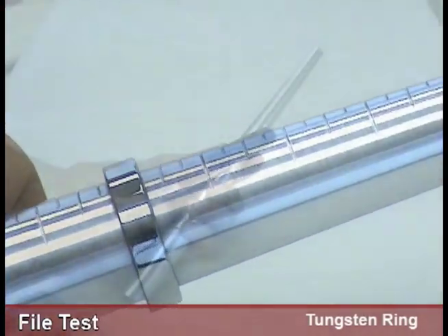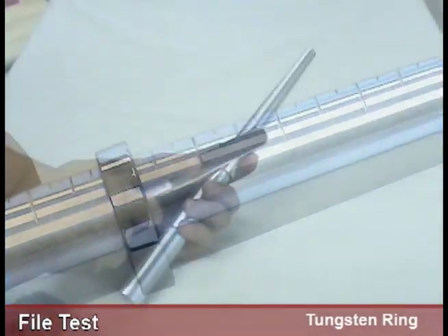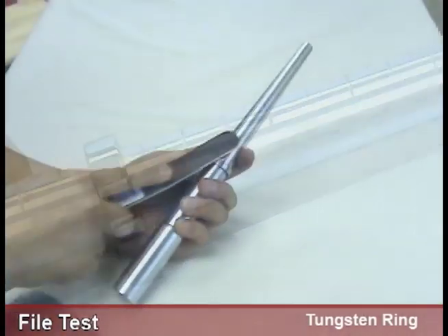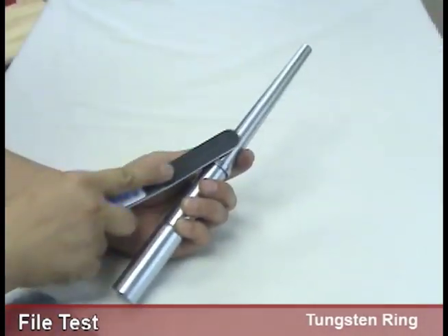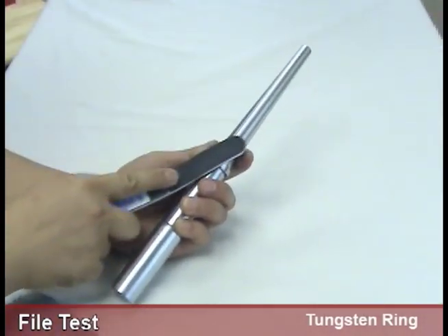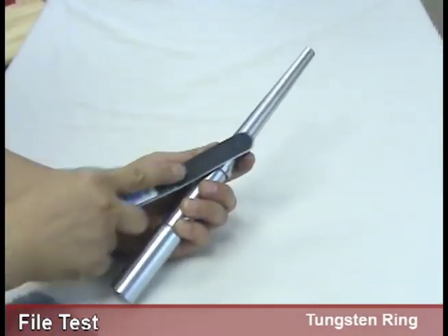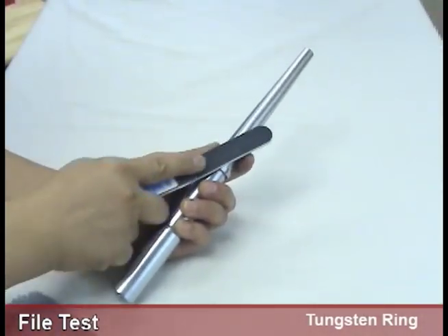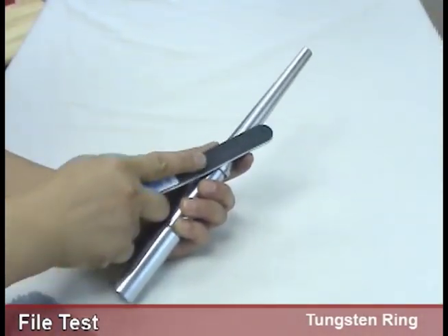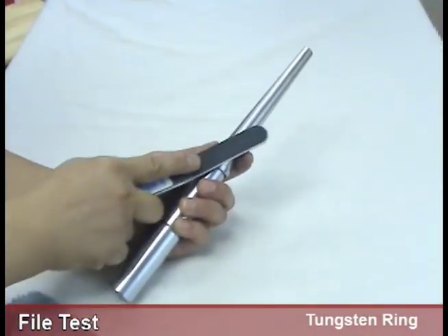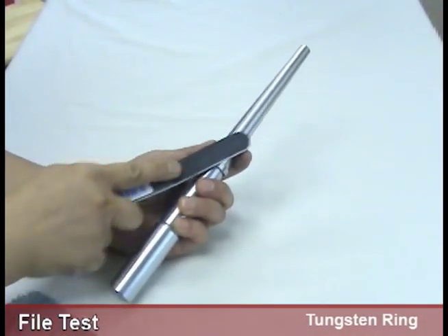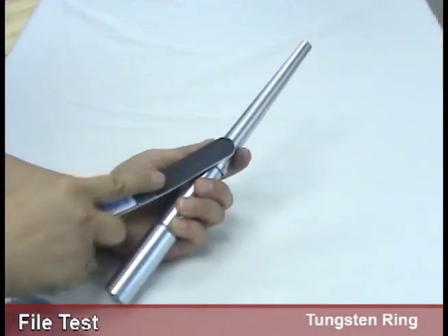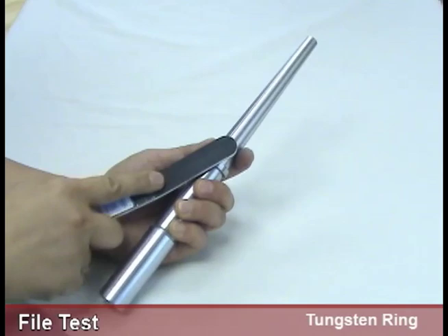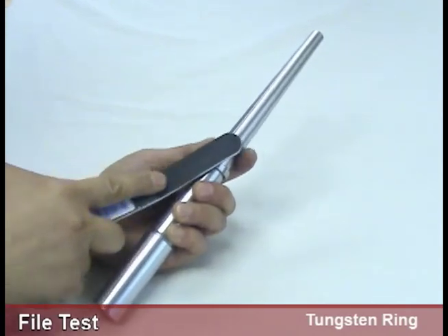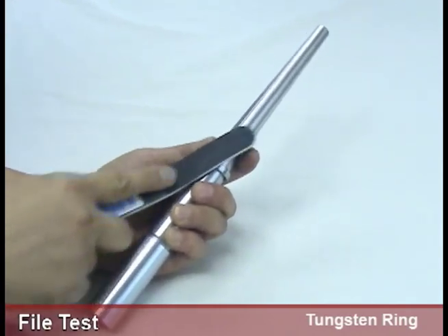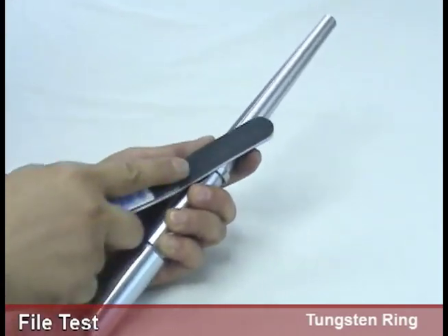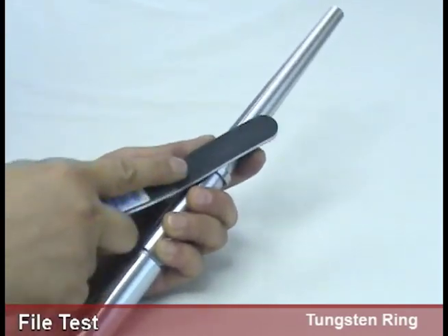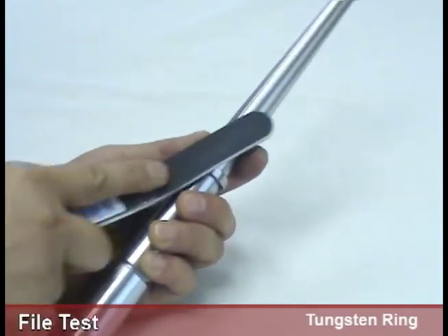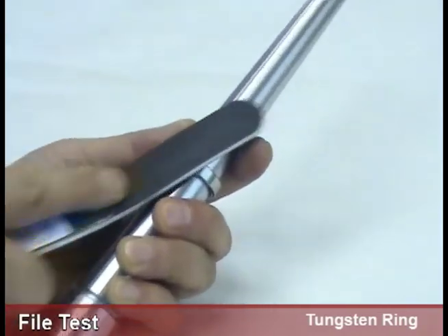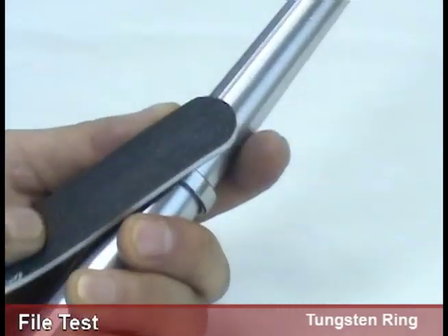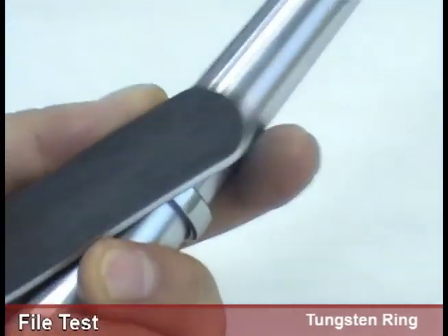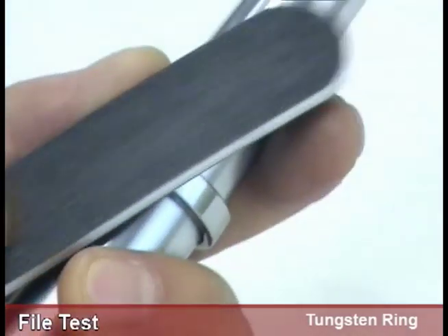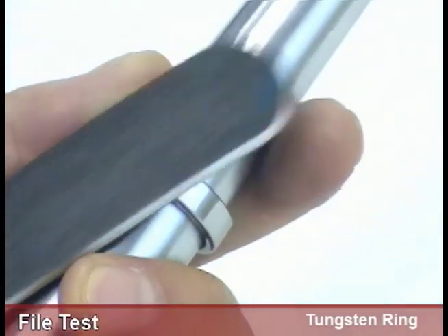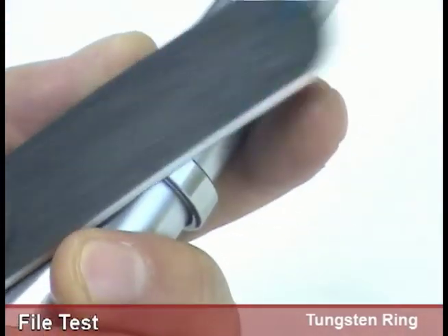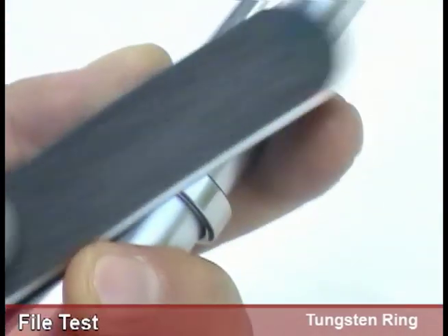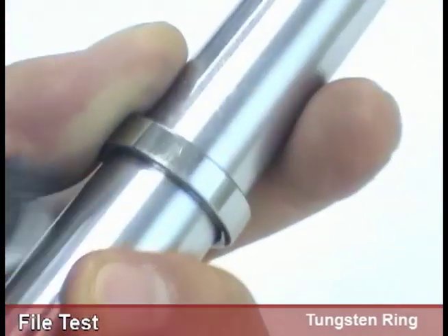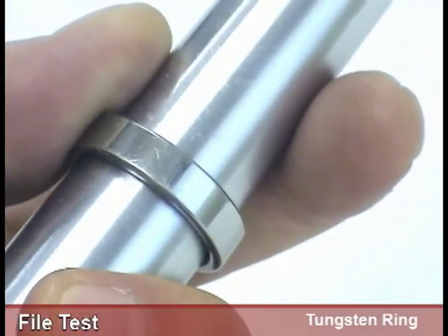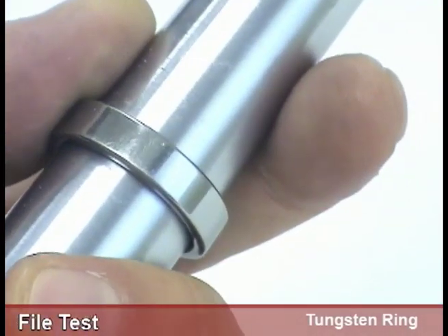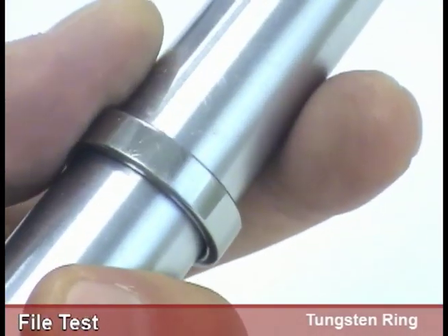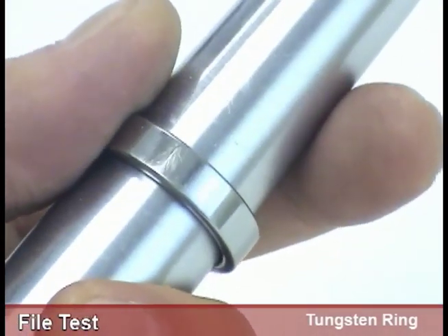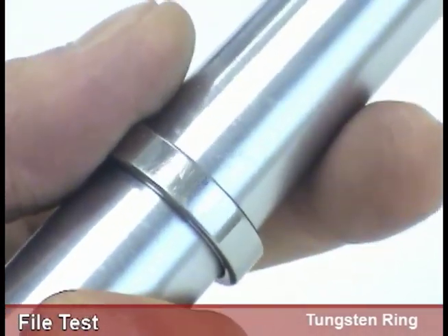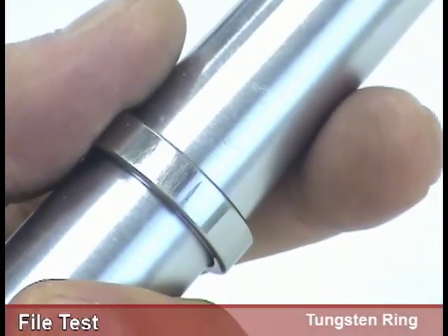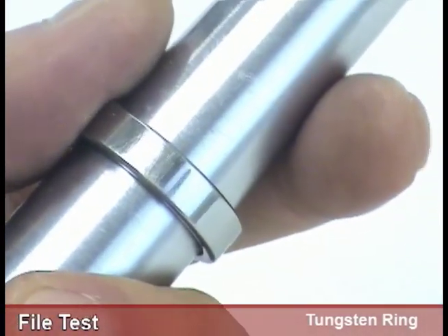But if you take a nail file with a synthetic diamond powder with a hardness of close to 10, you can imagine the results.